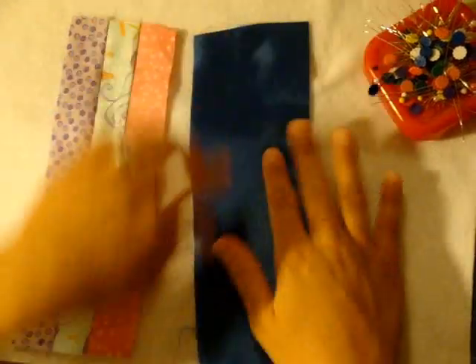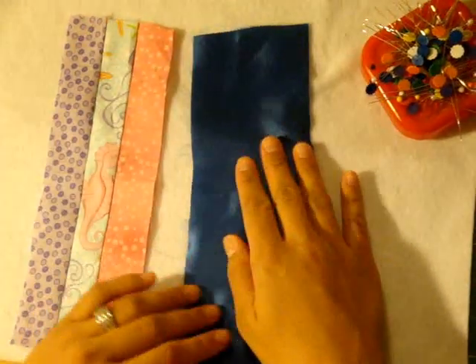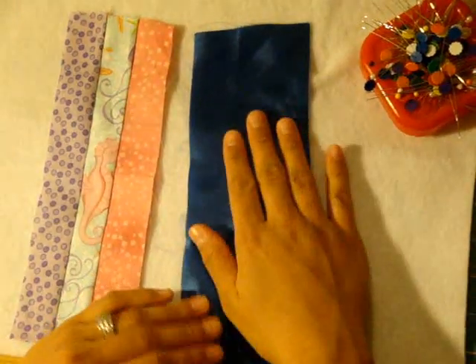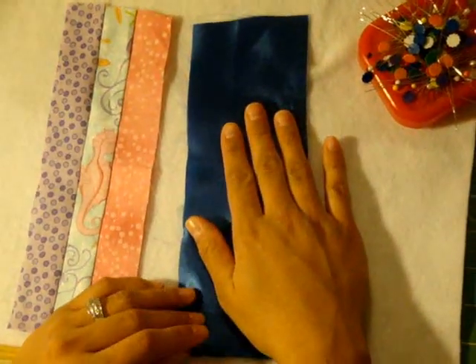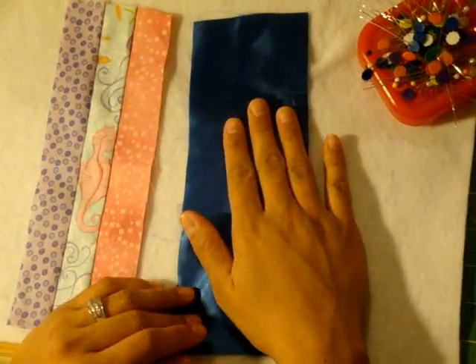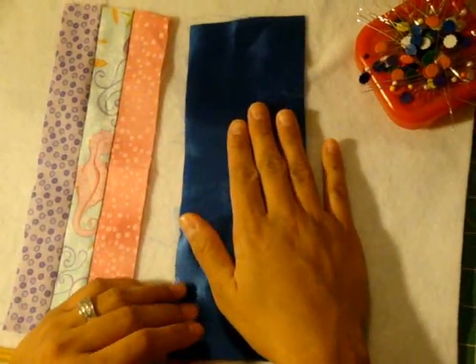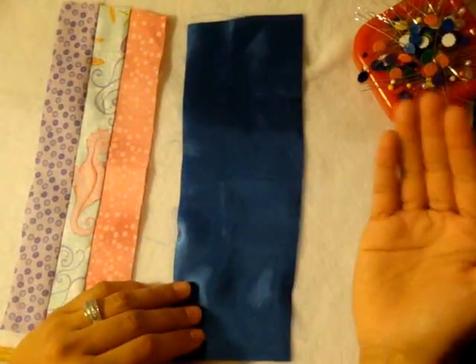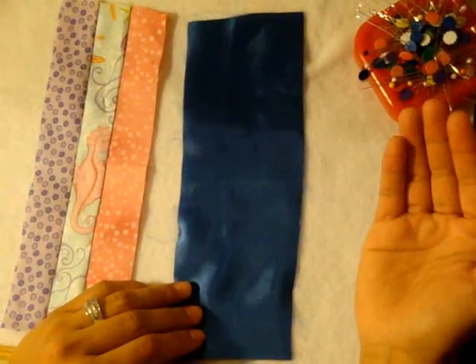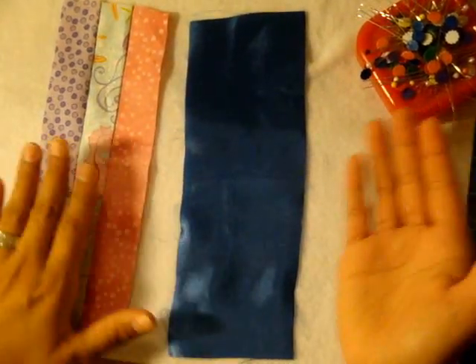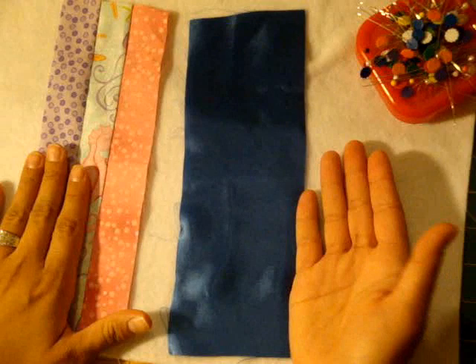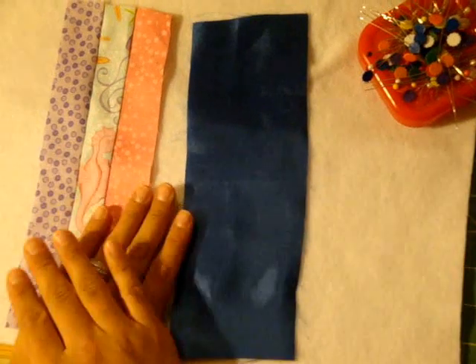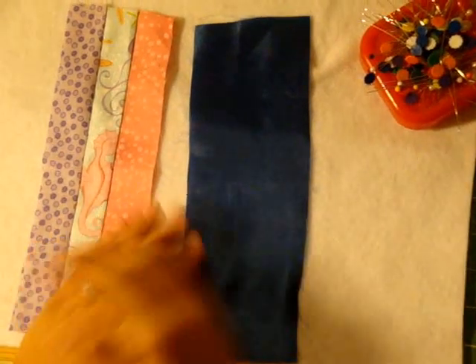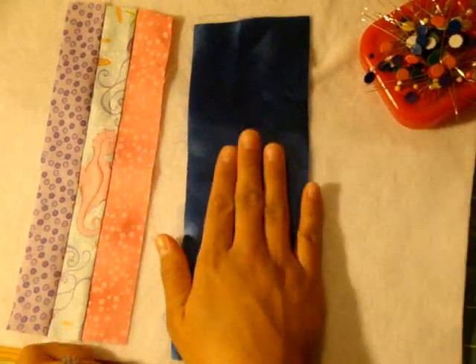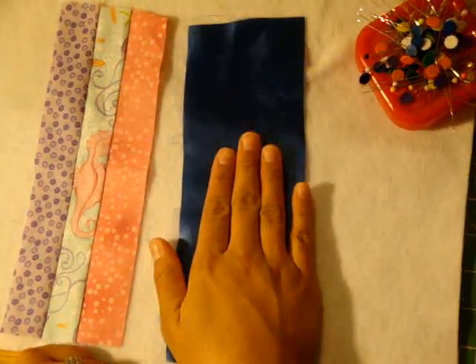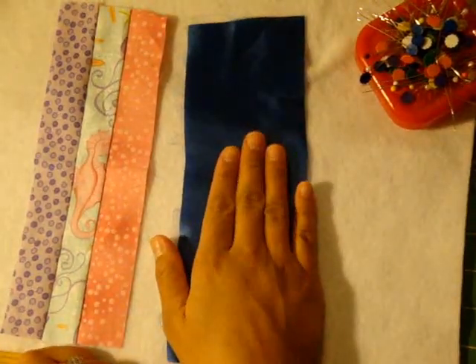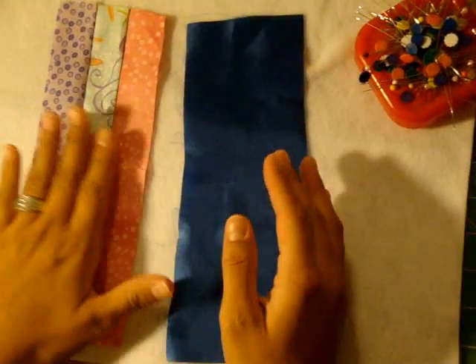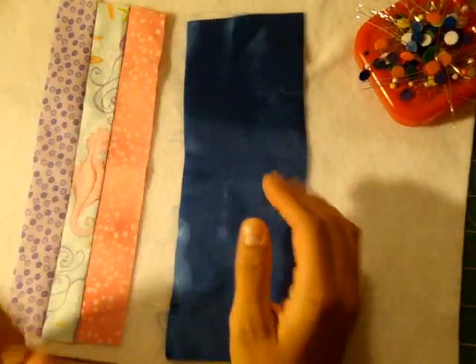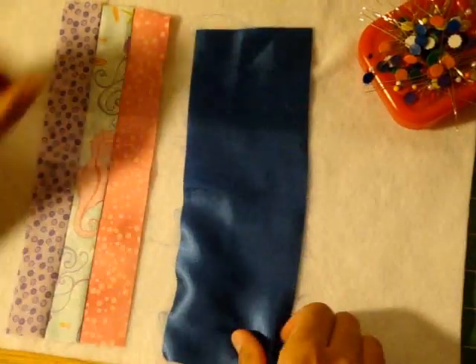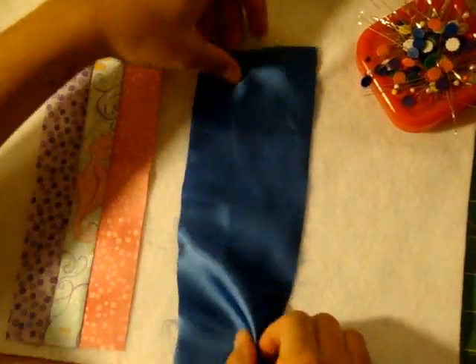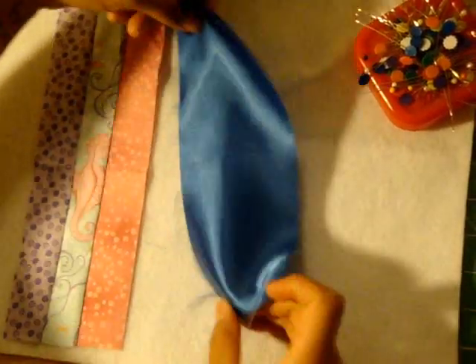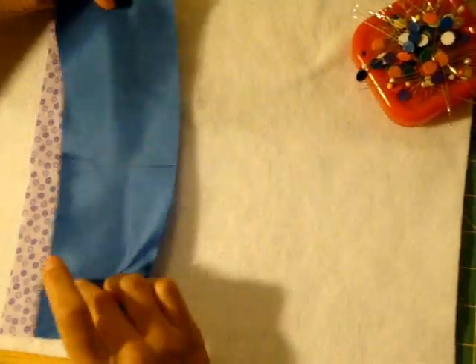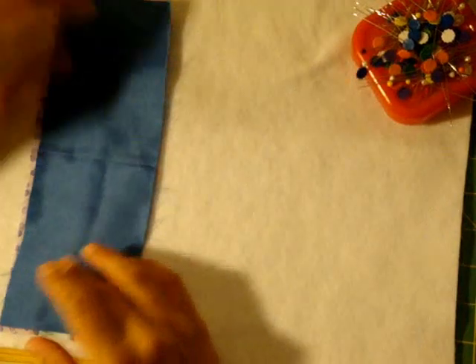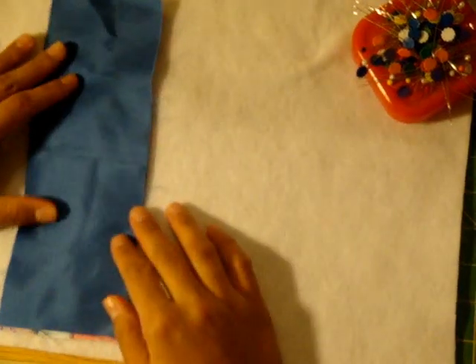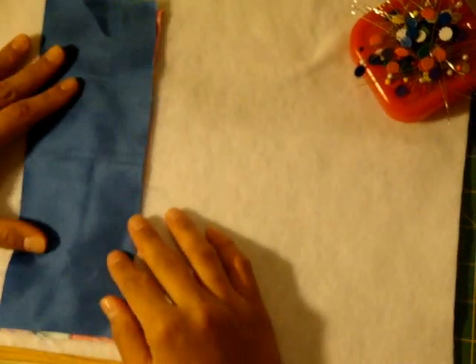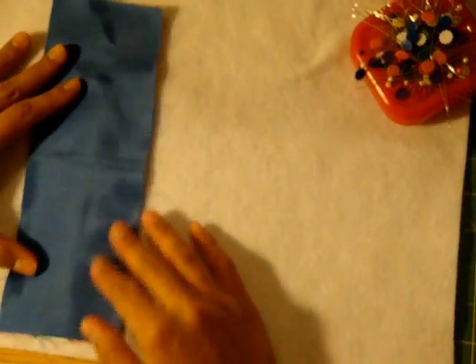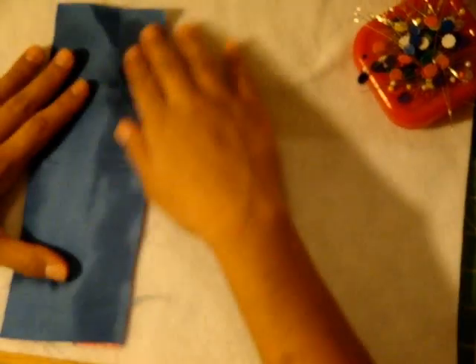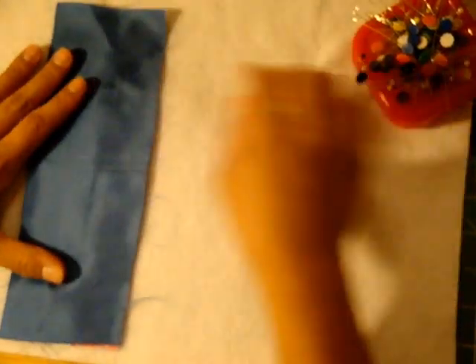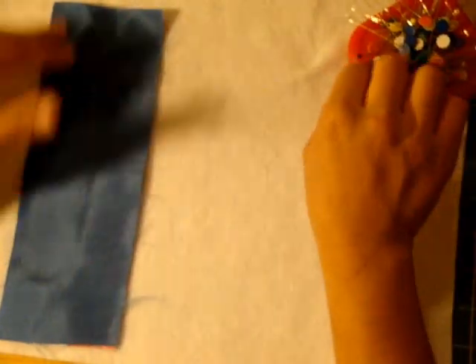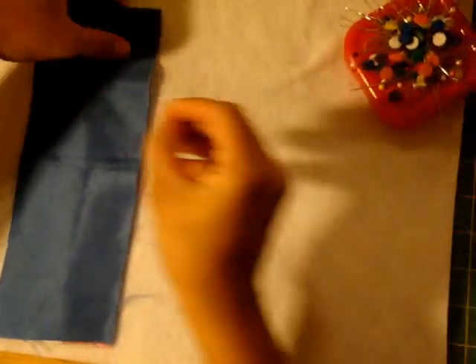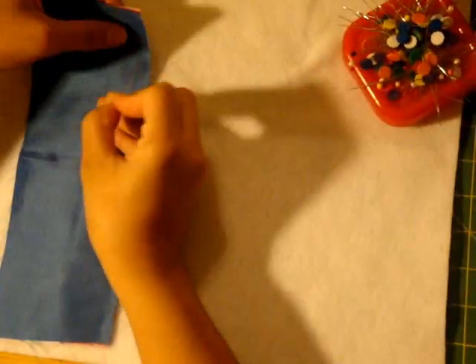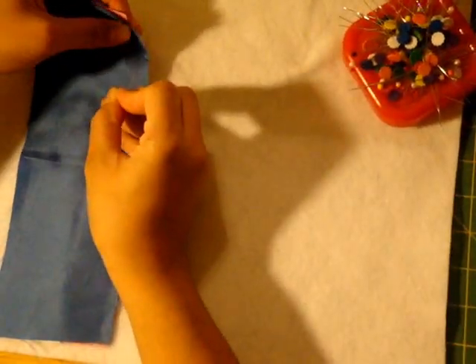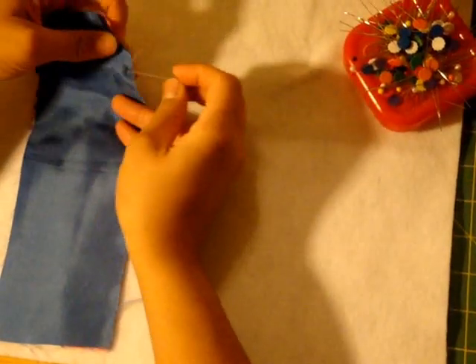This shinier side is the pretty side of my fabric. Remember, when we sew we're going to sew pretty sides together — so here's the pretty side of my back and the pretty side of my front. I'm going to put them together with the pretty sides touching, and now we're going to simply pin around.